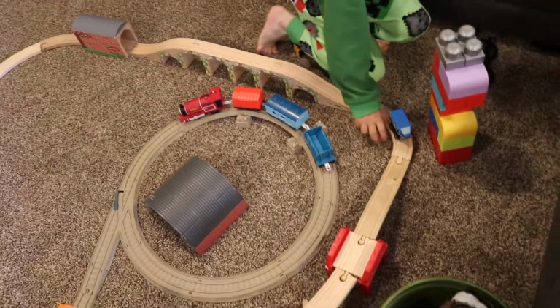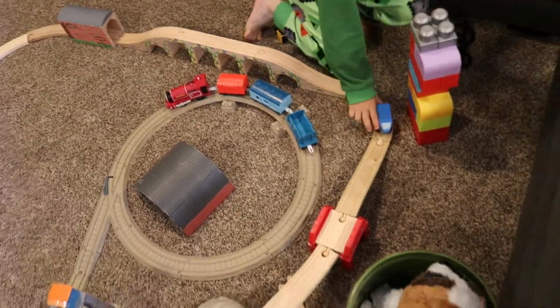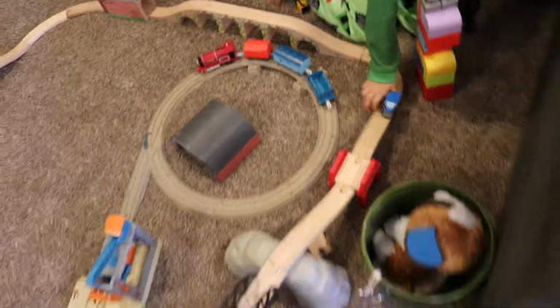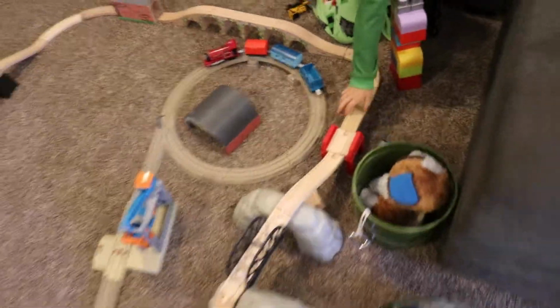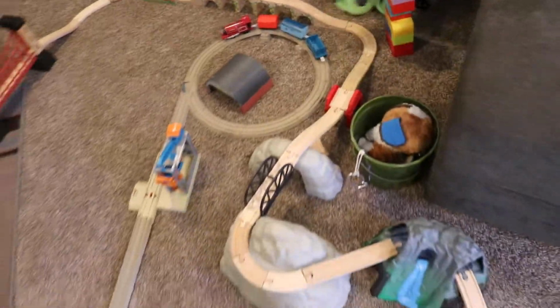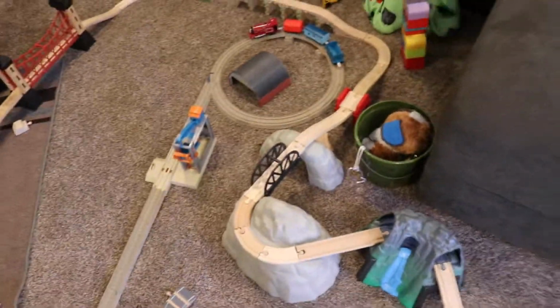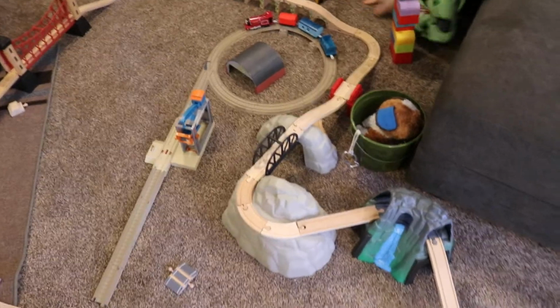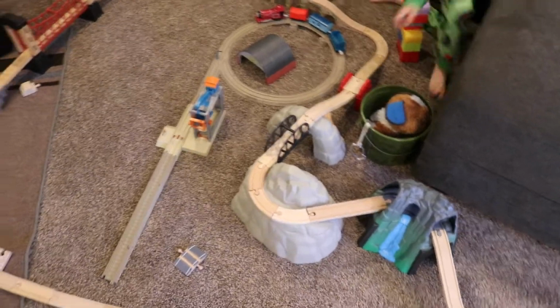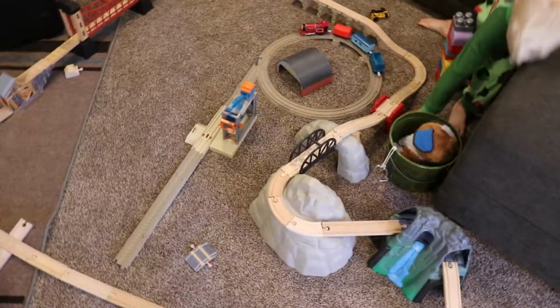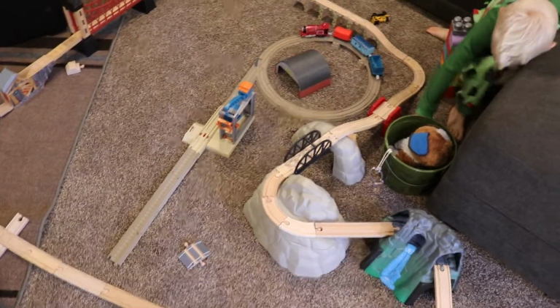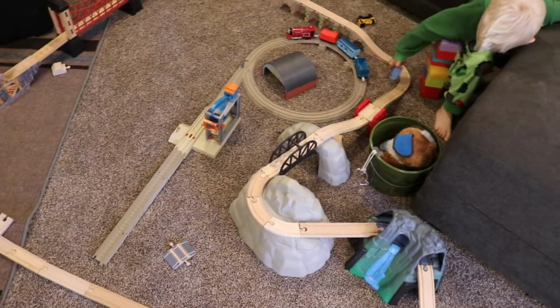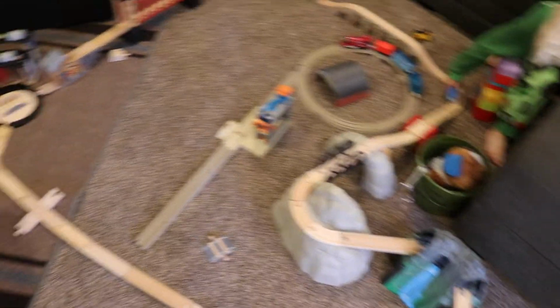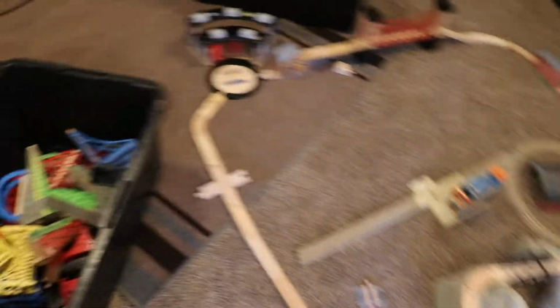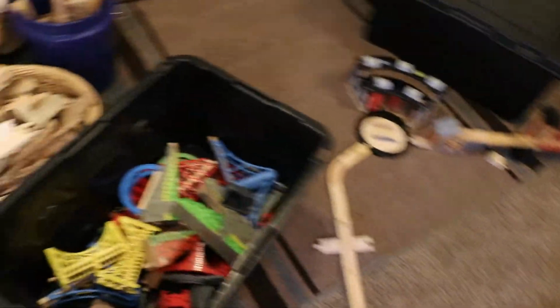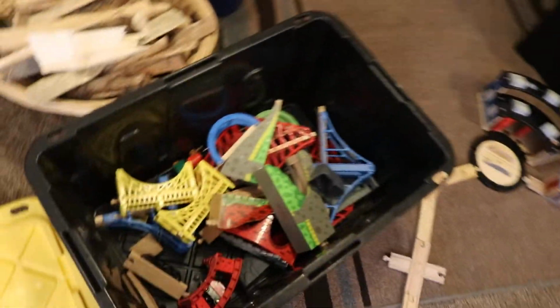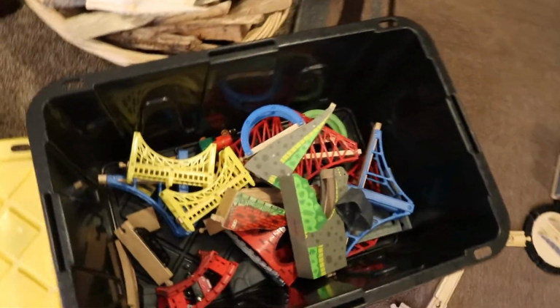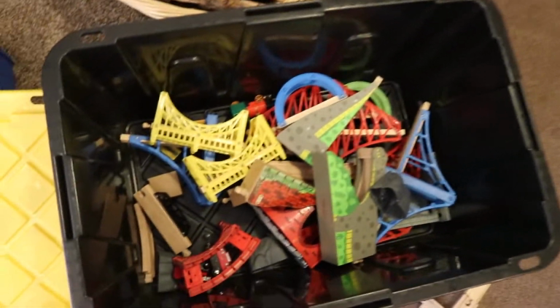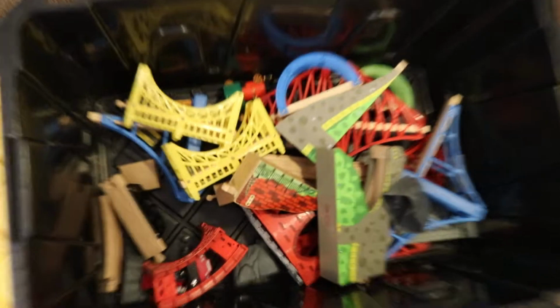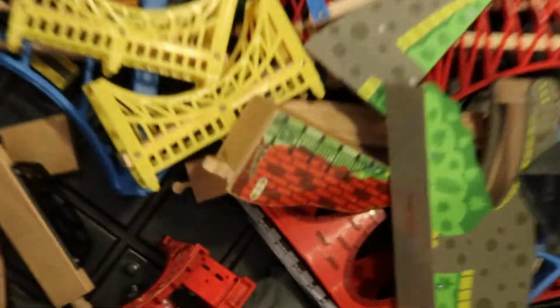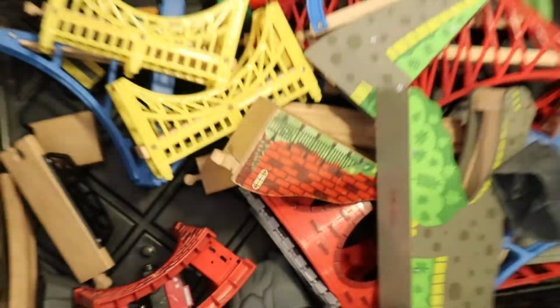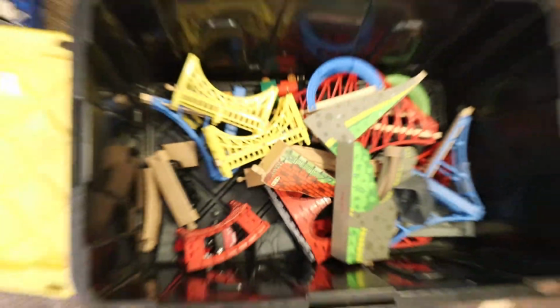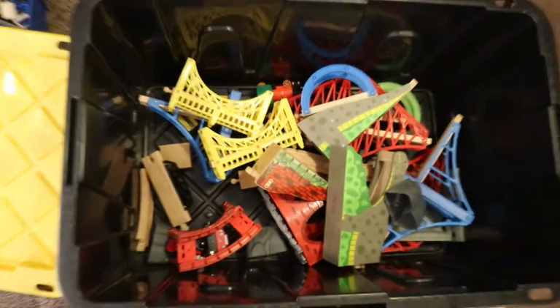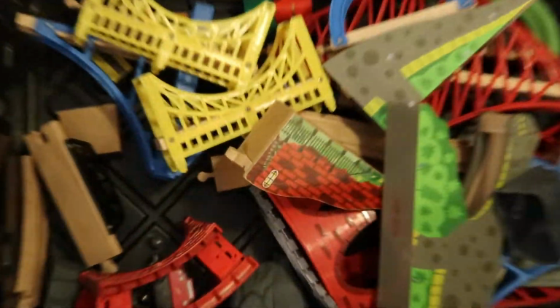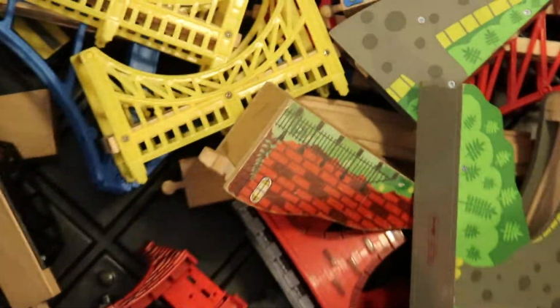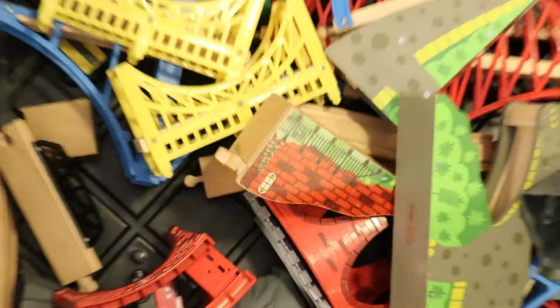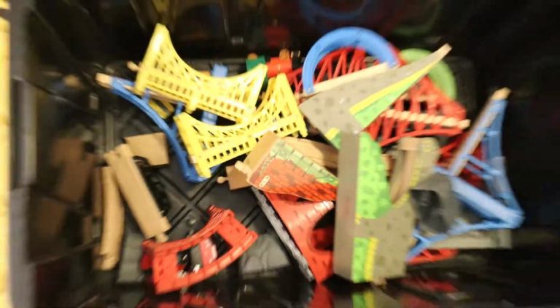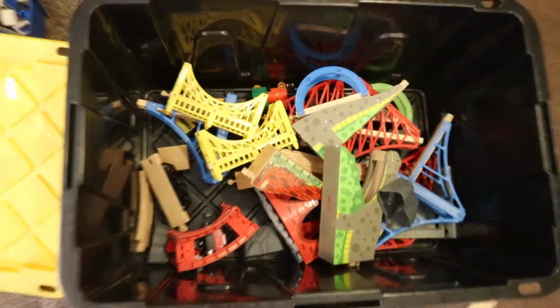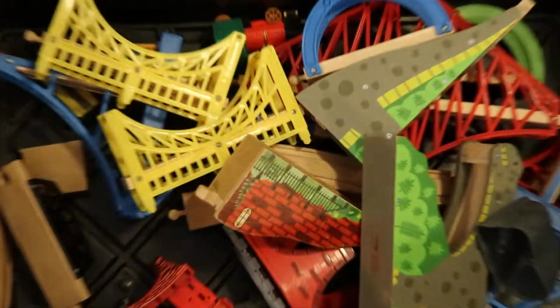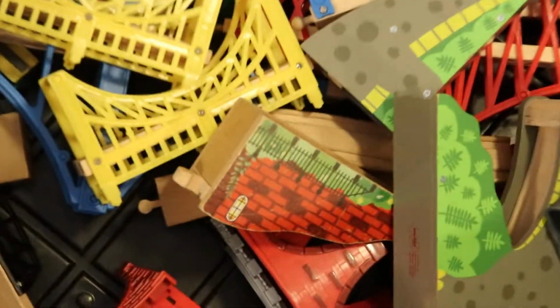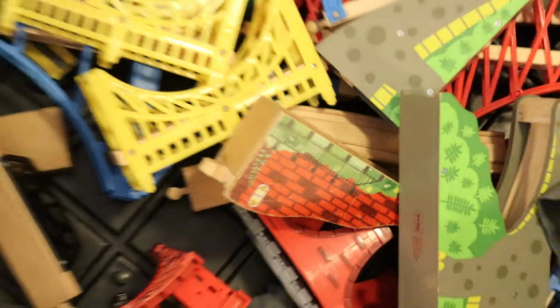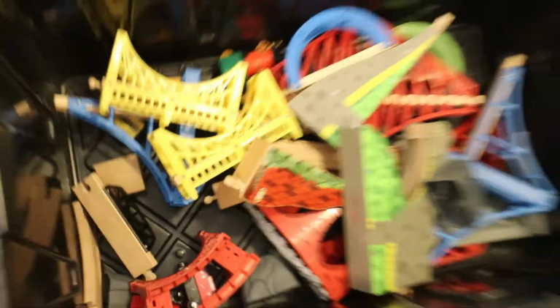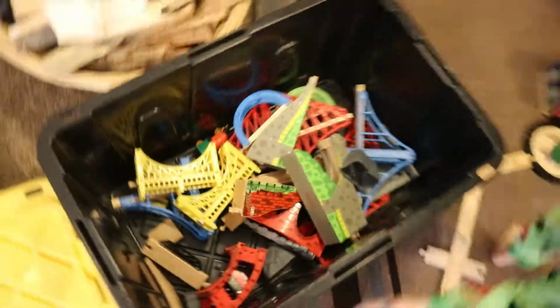So you've gone all the way around the track. Look at all these extra pieces you got, buddy. Those are the big pieces.